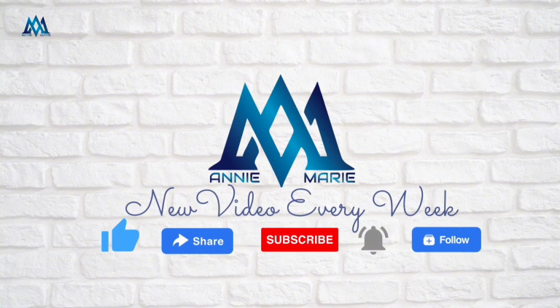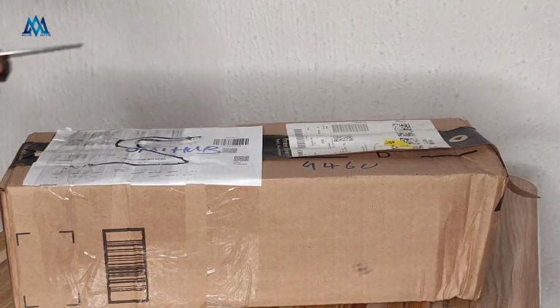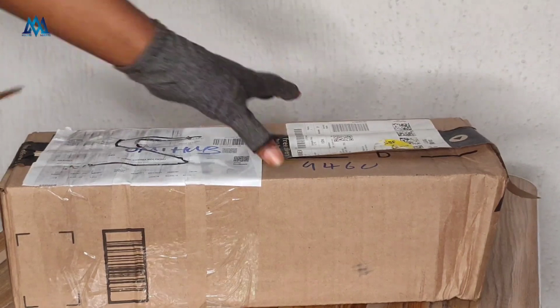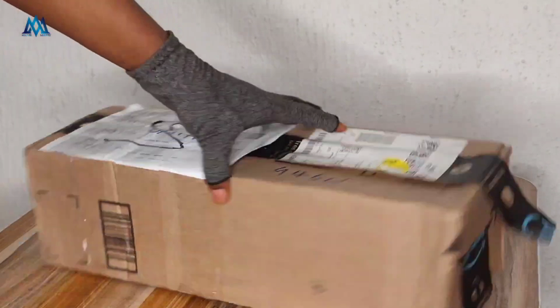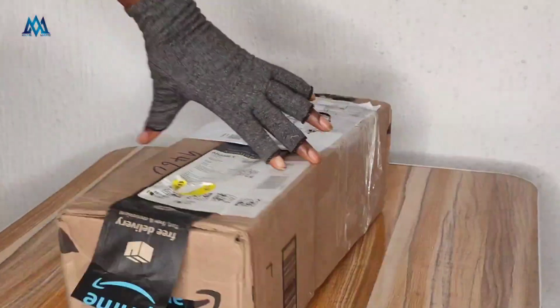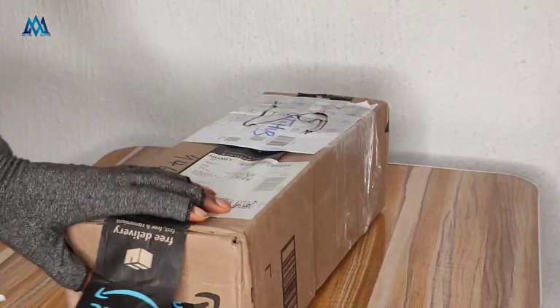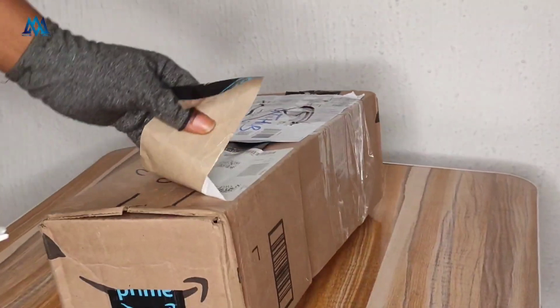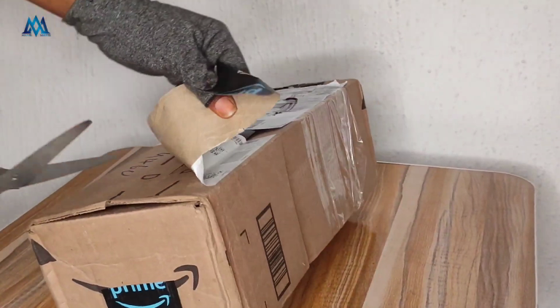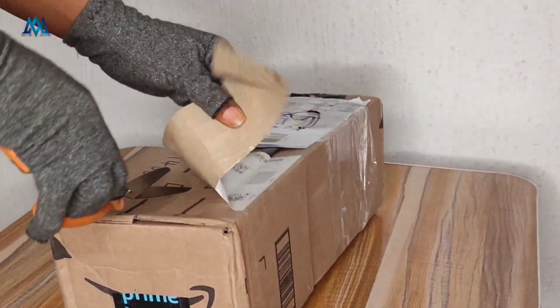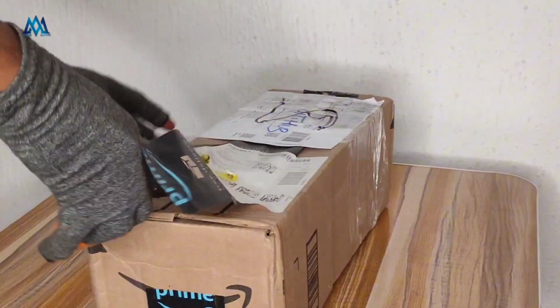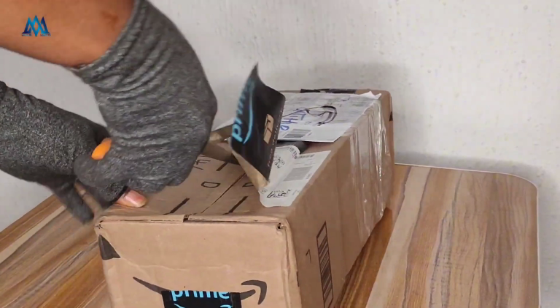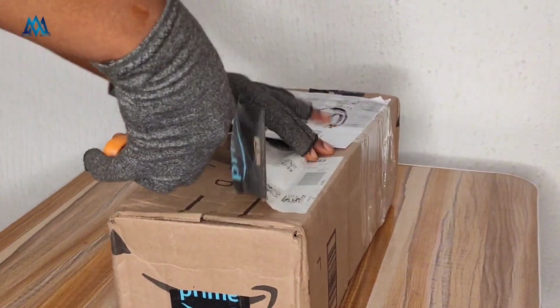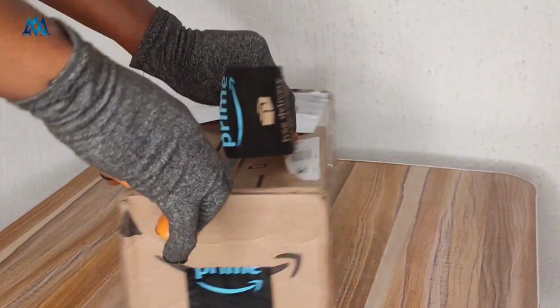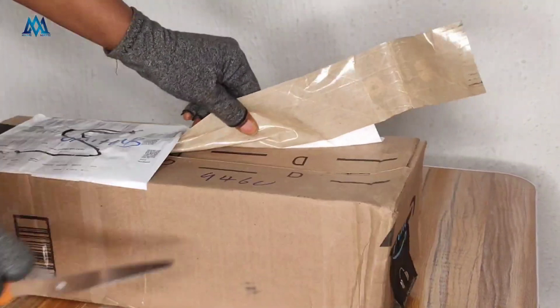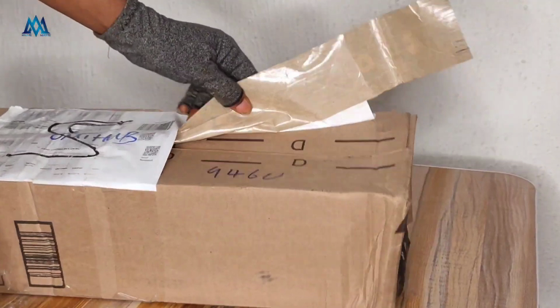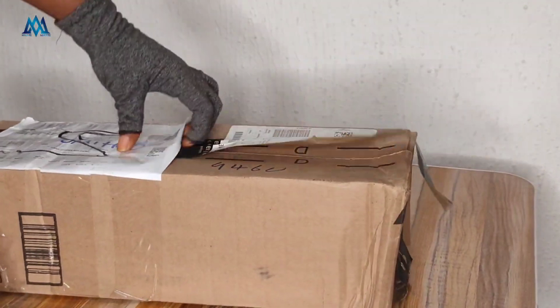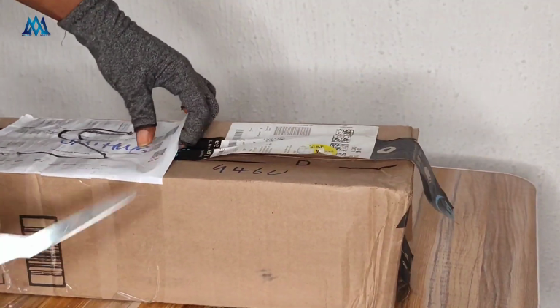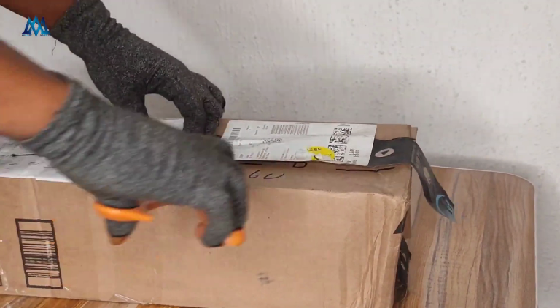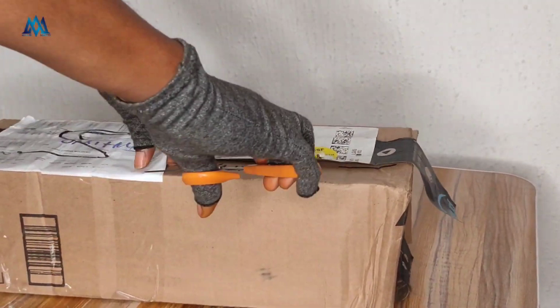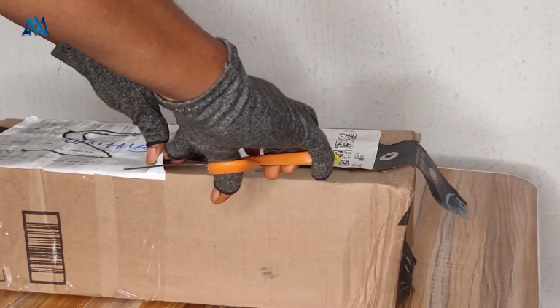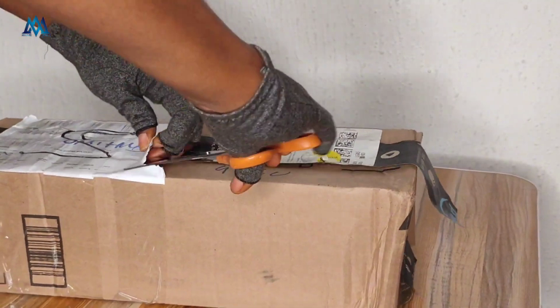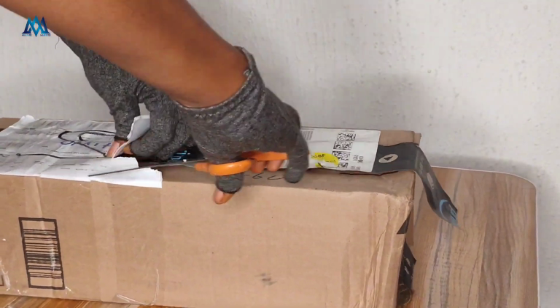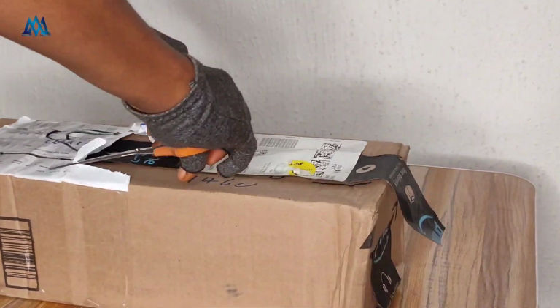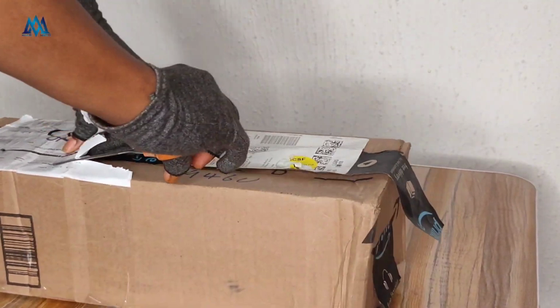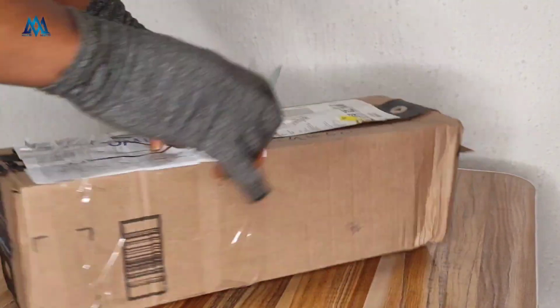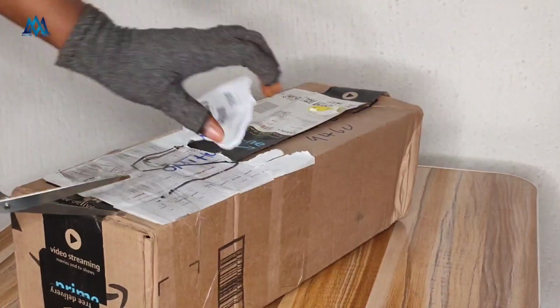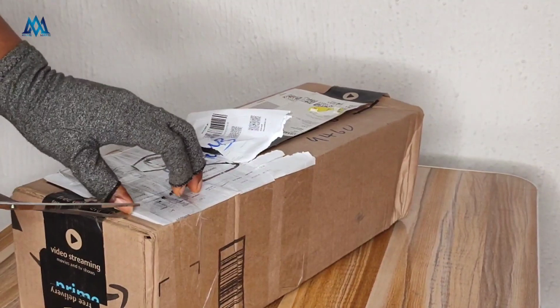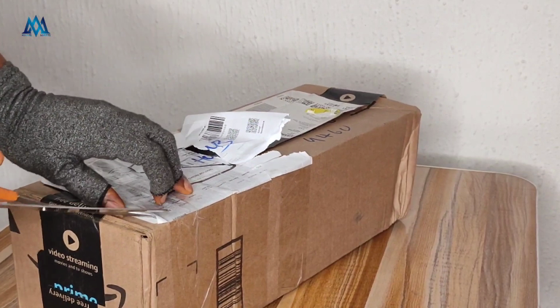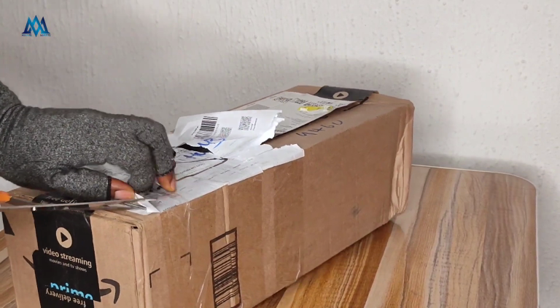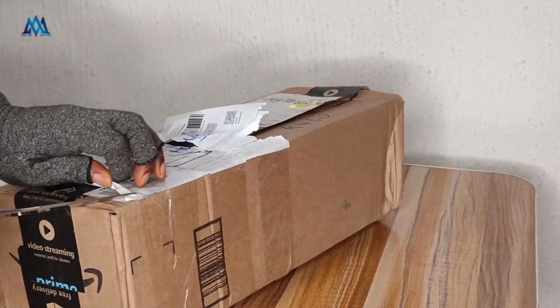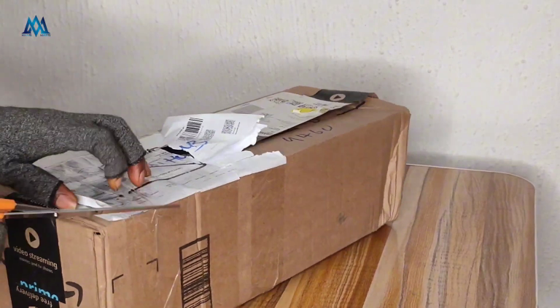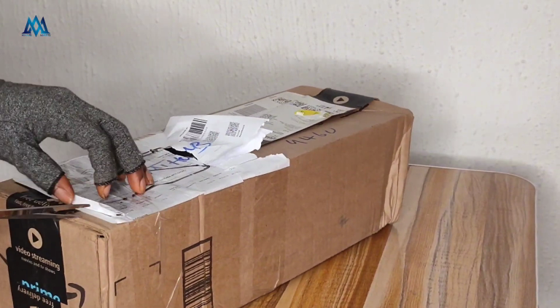Hey lovely, this is Annie with Annie Marie. If you're new here, you're welcome — do subscribe. And if you're a returning subscriber, thank you so much for your continued support. So this is my Simthread wash-away embroidery stabilizer and topping.